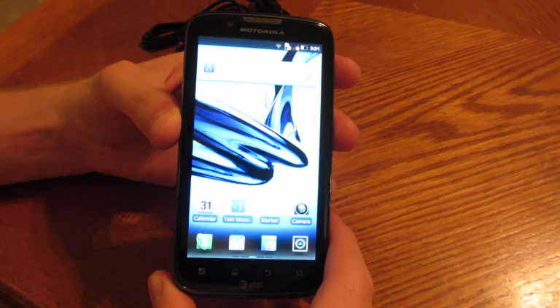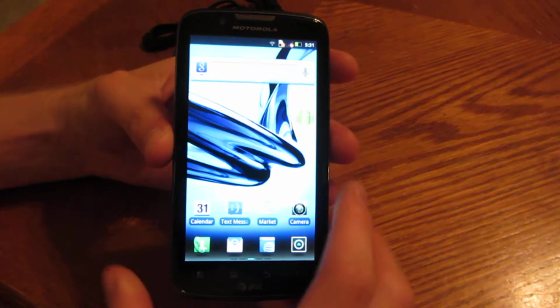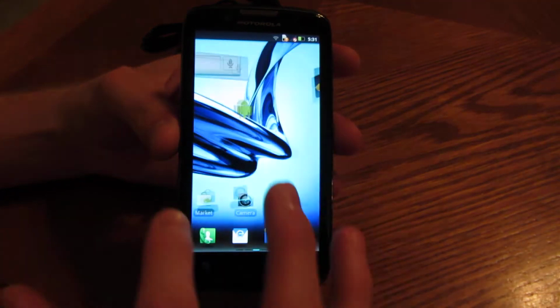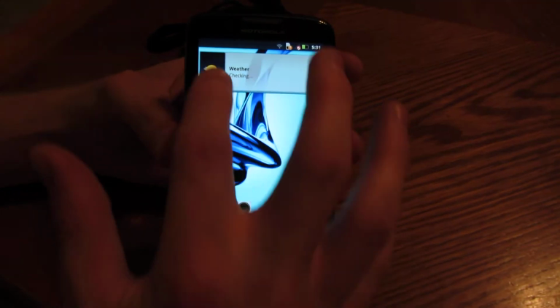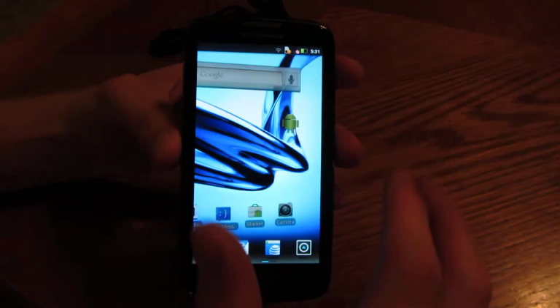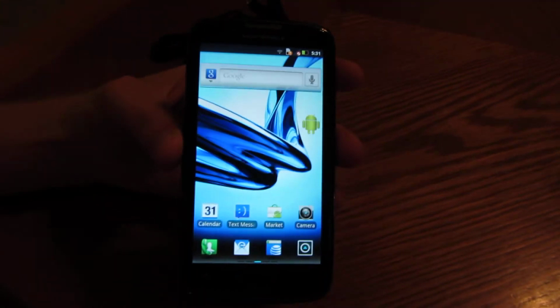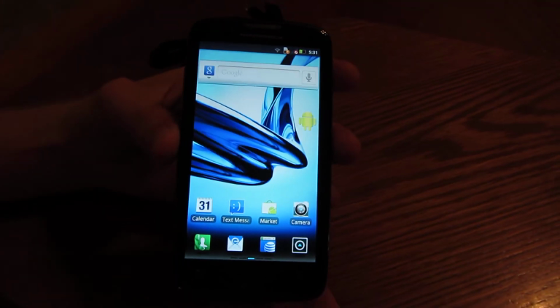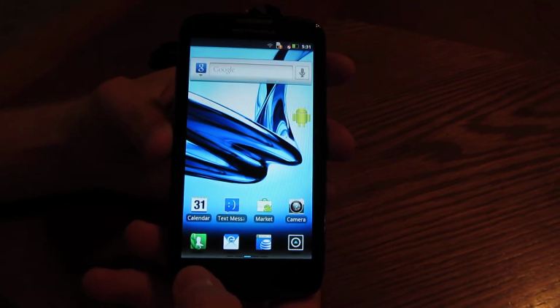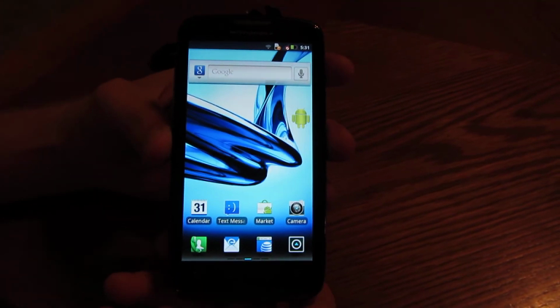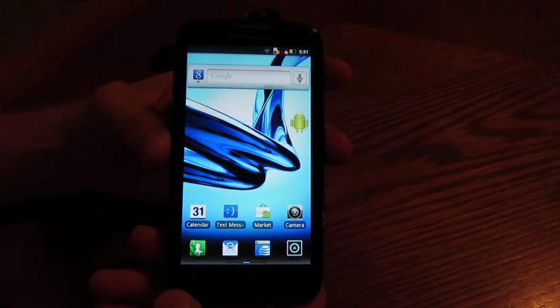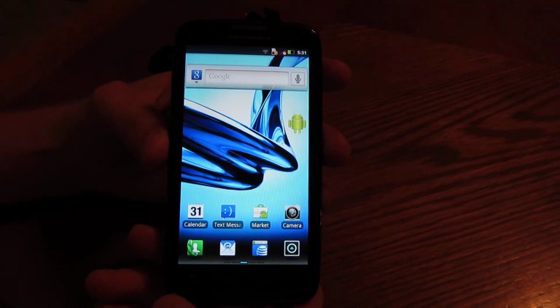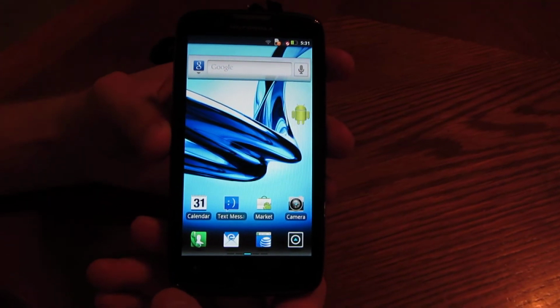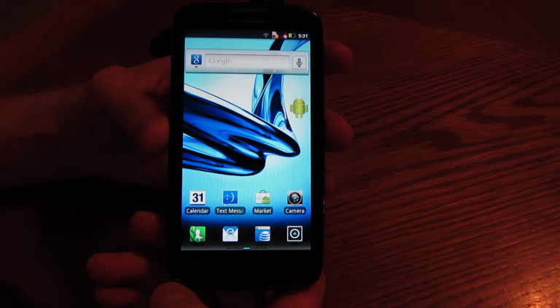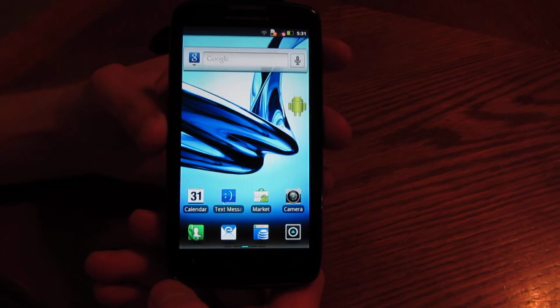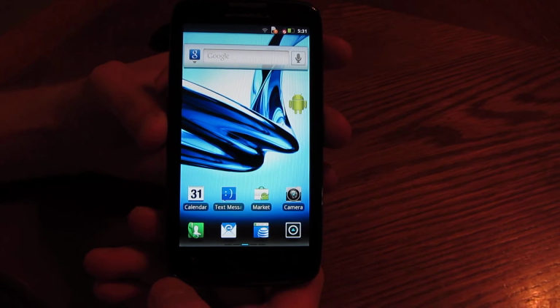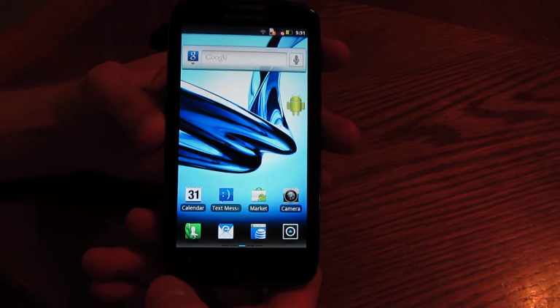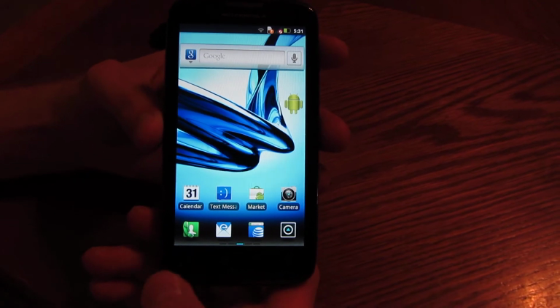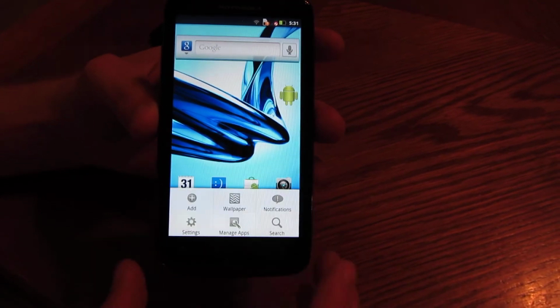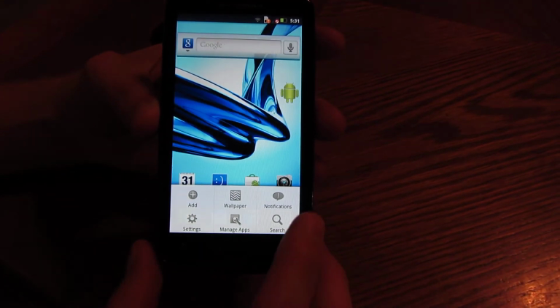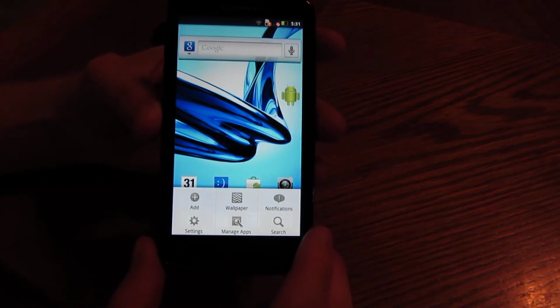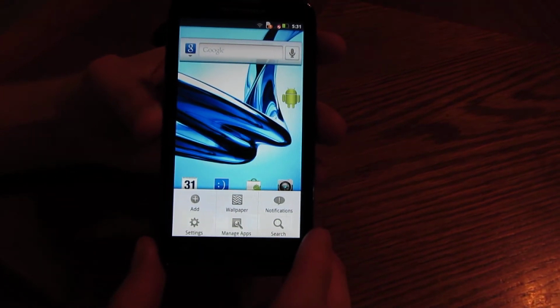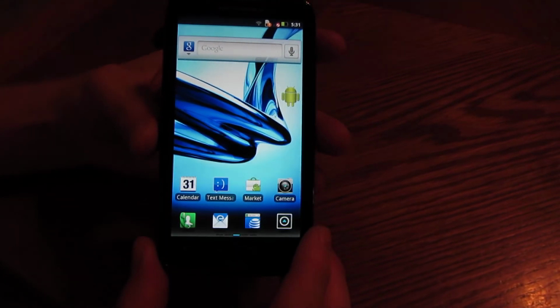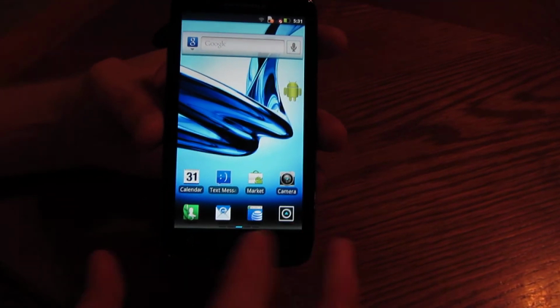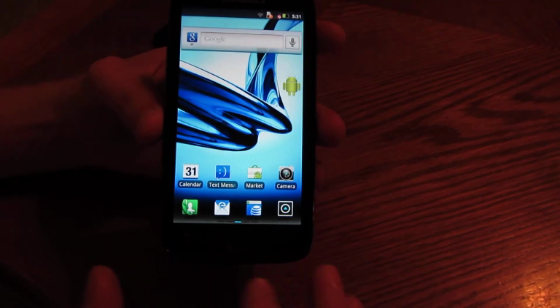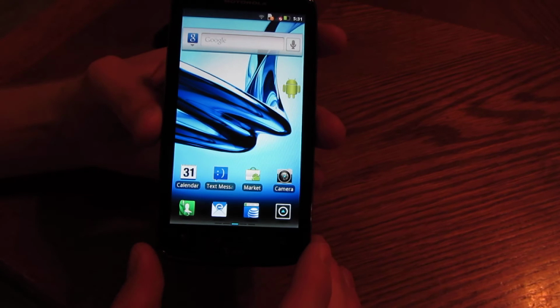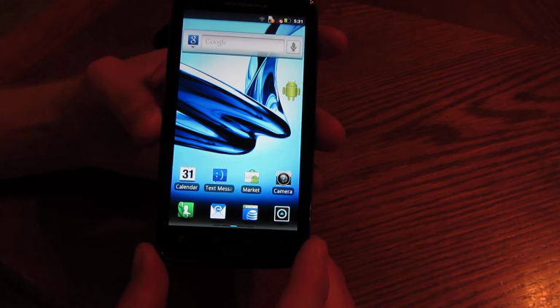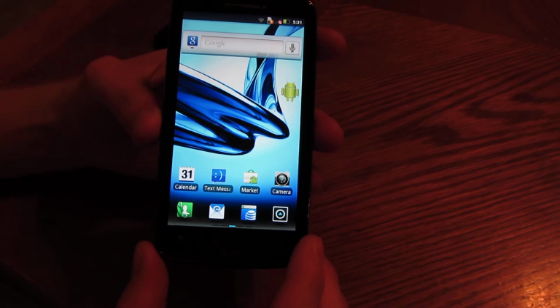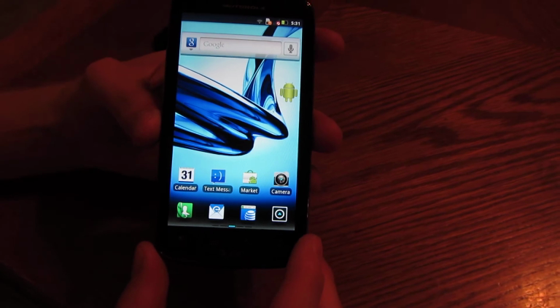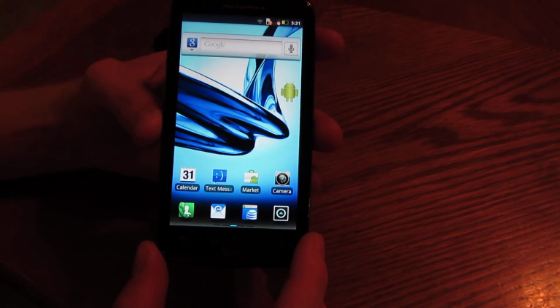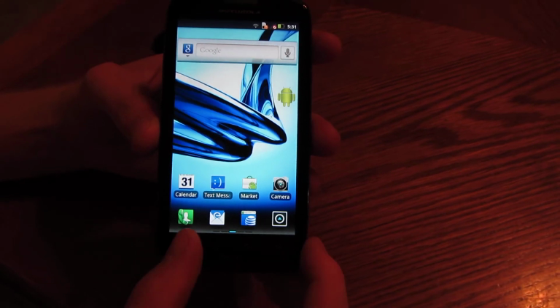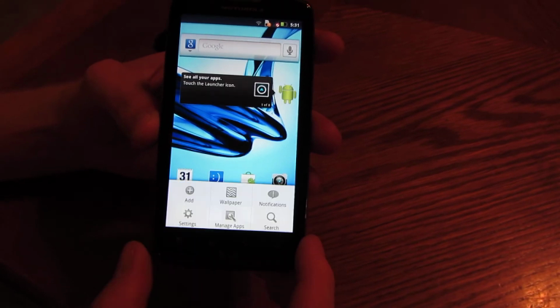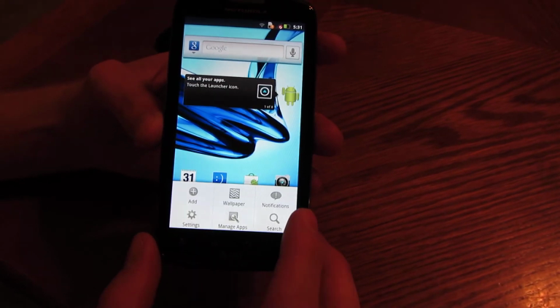Just so you know, everything works — all parts of the screen and everything. This one has one gig of memory, it's an awesome phone, runs plenty quick. It's got the dual-core 1.2 in it. Still waiting for it to boot up — there it goes.